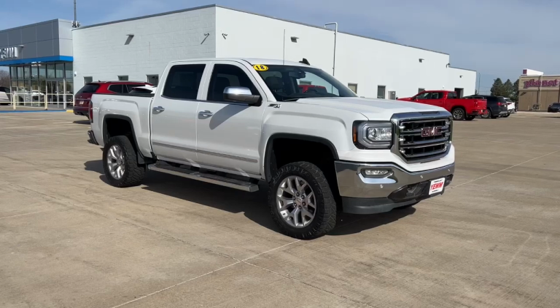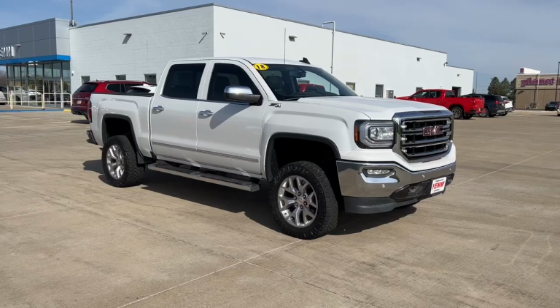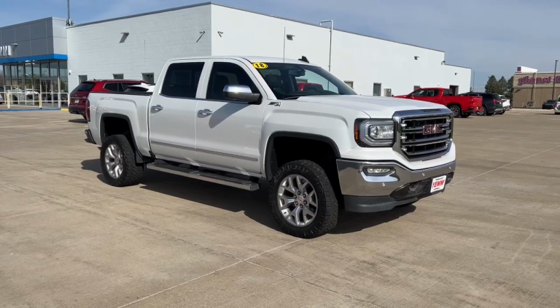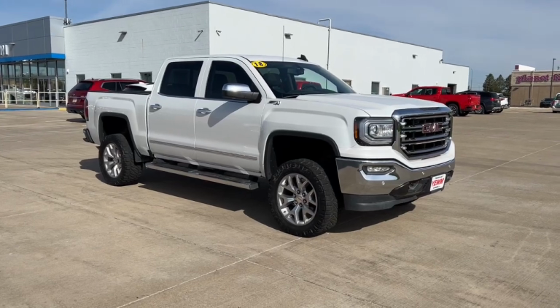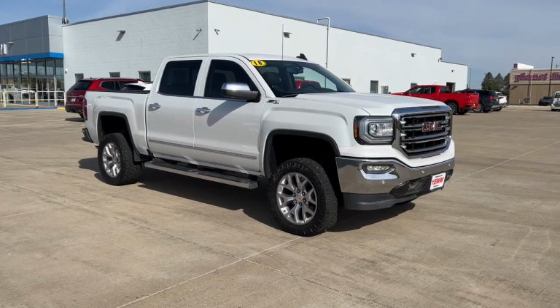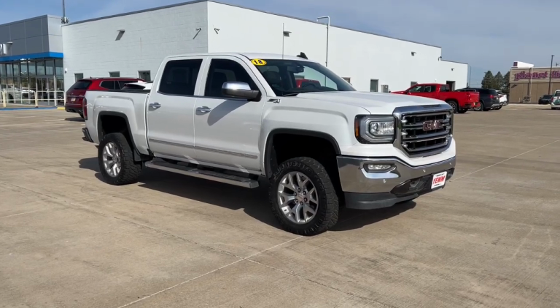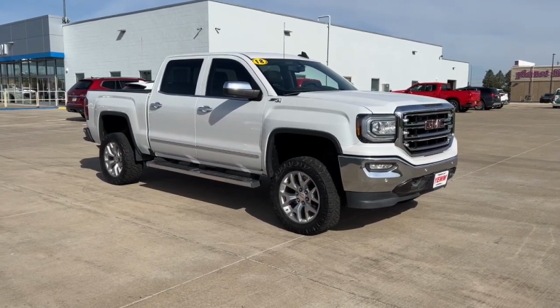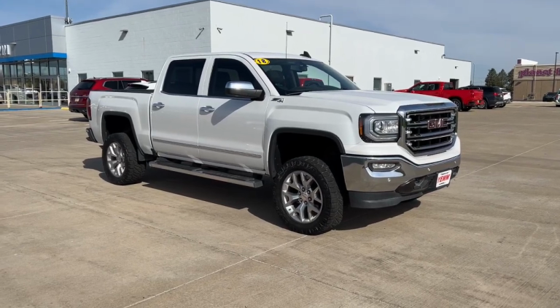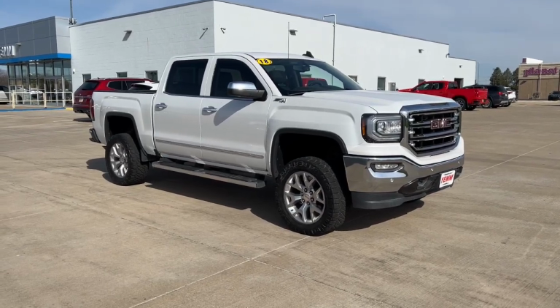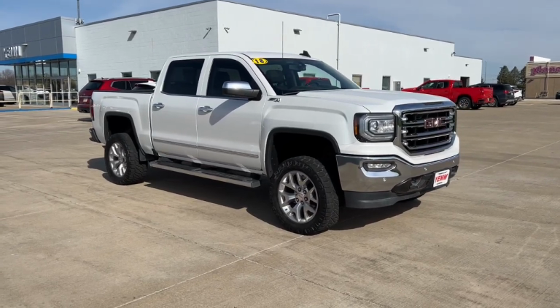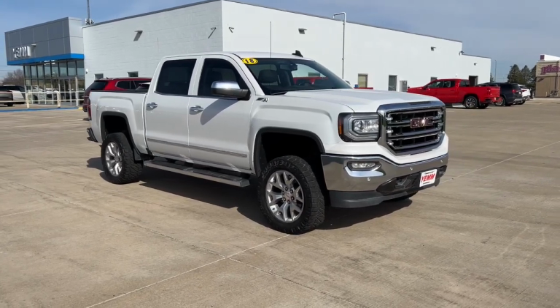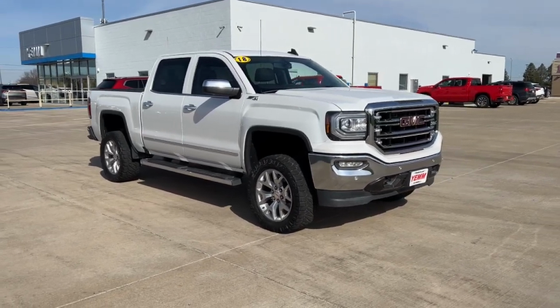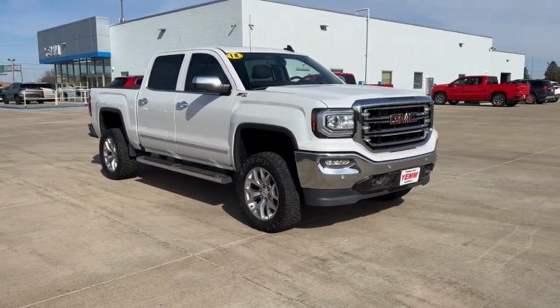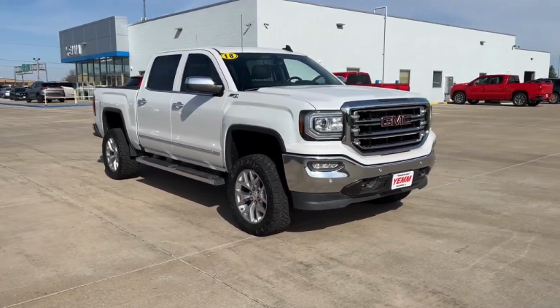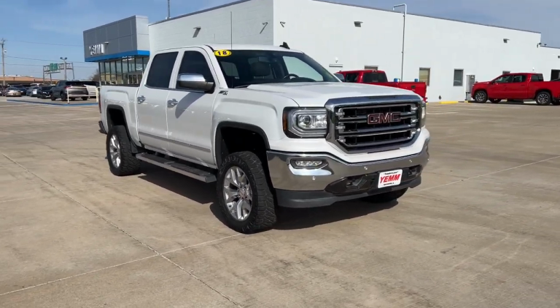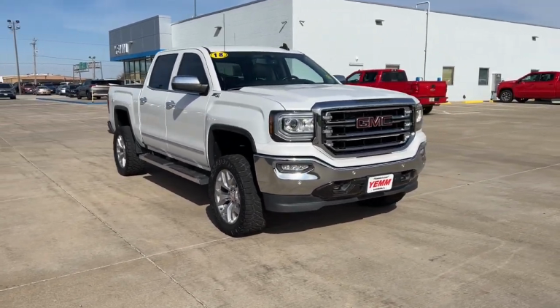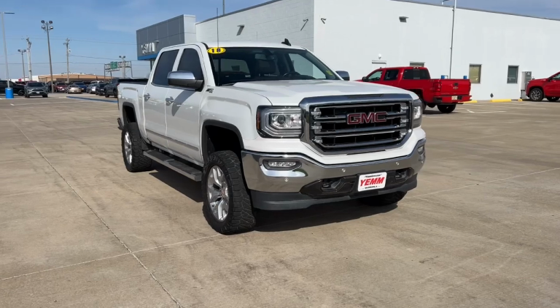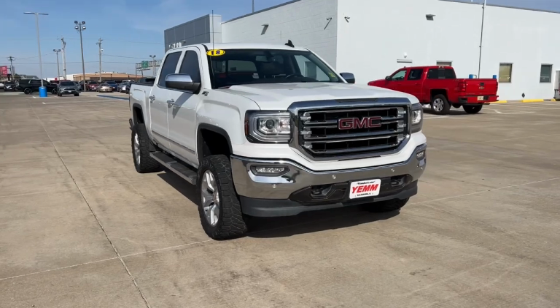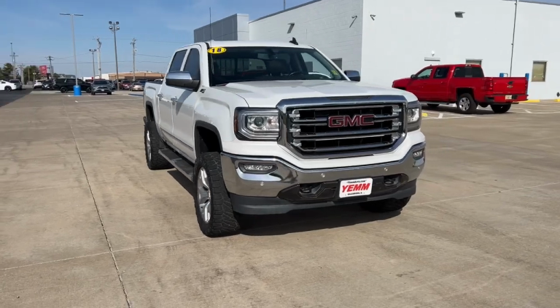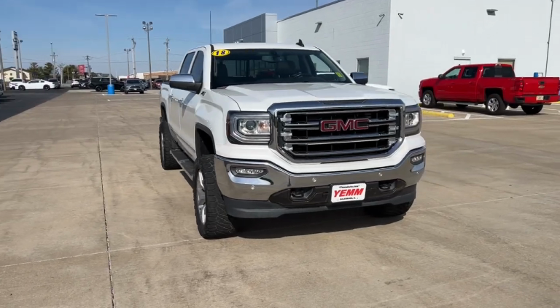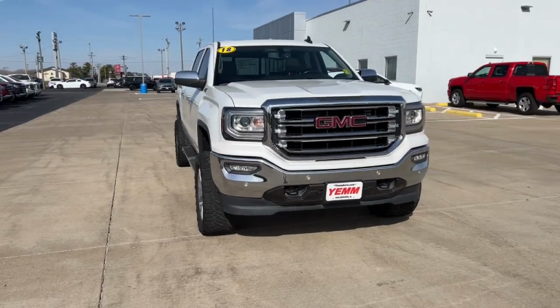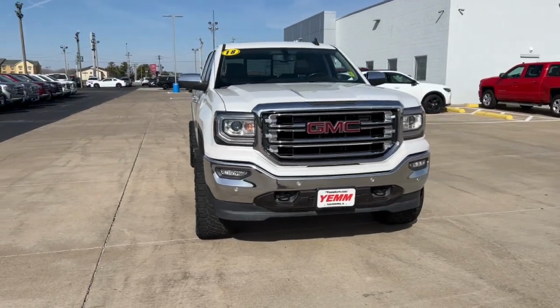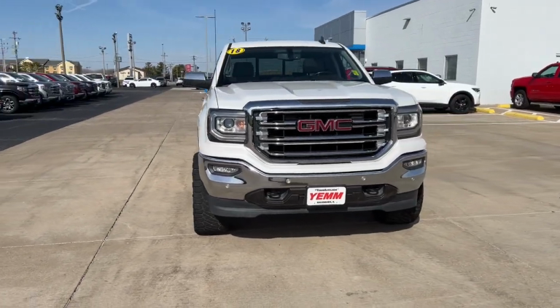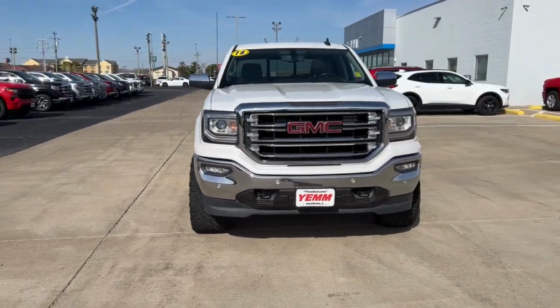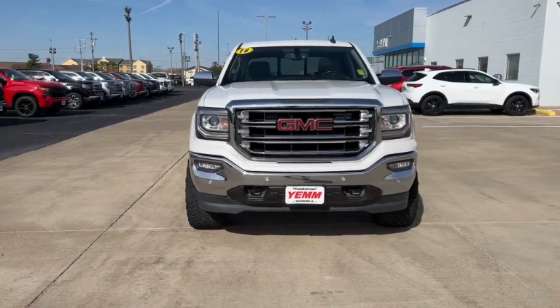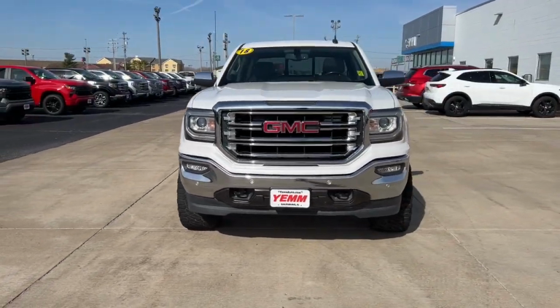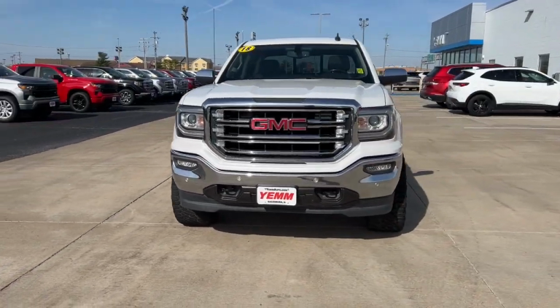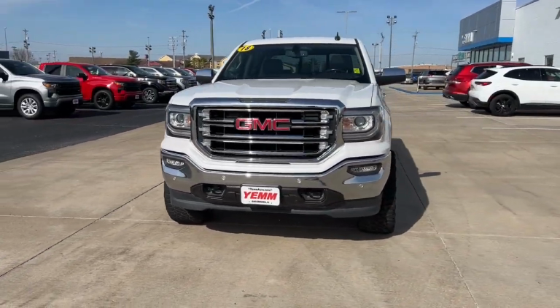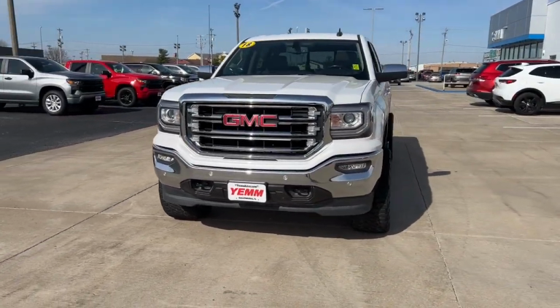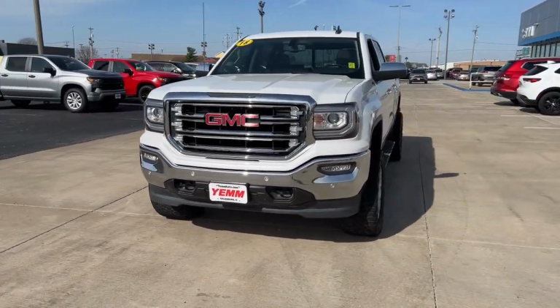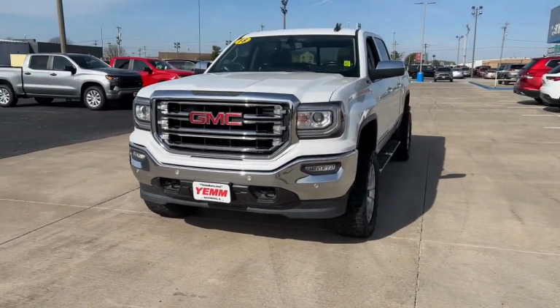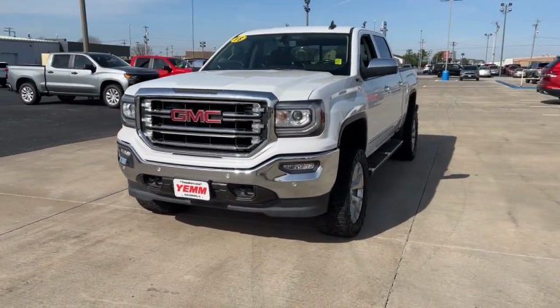Here is a wonderful 2018 GMC Sierra. With less than 120,000 miles on the odometer, this vehicle stands out from the rest.